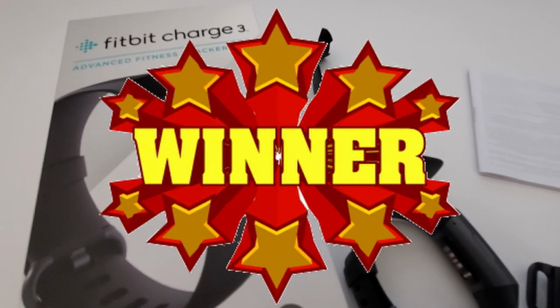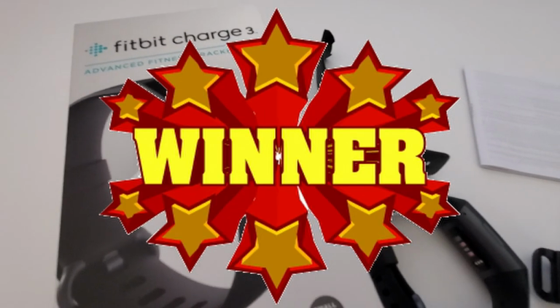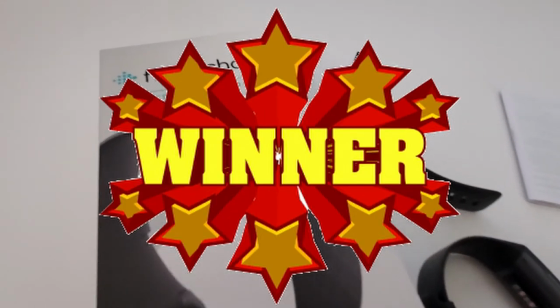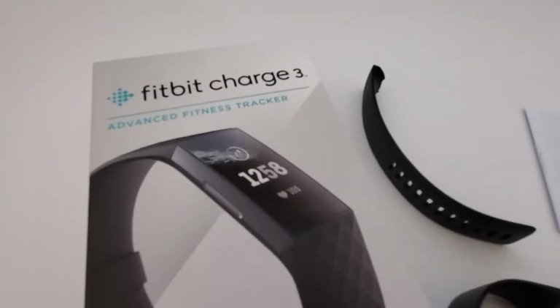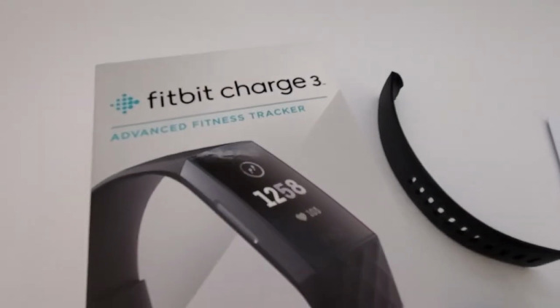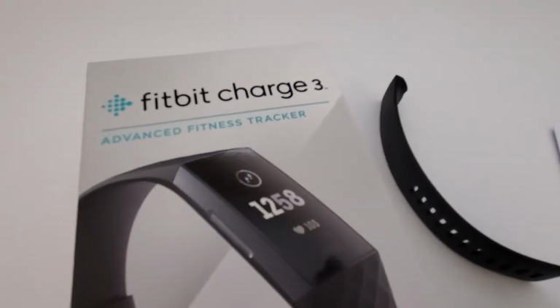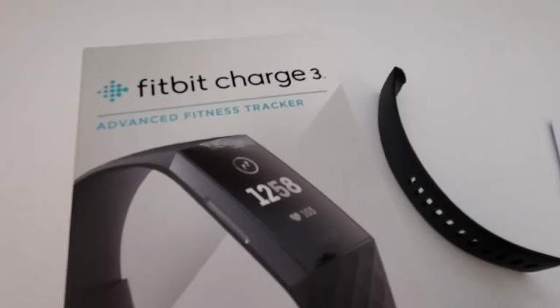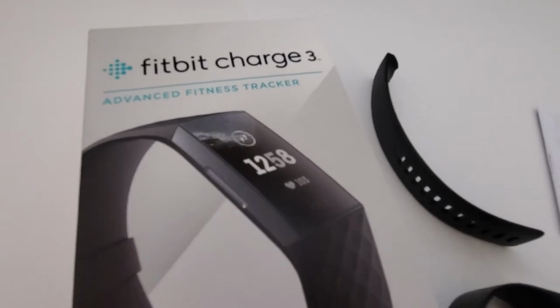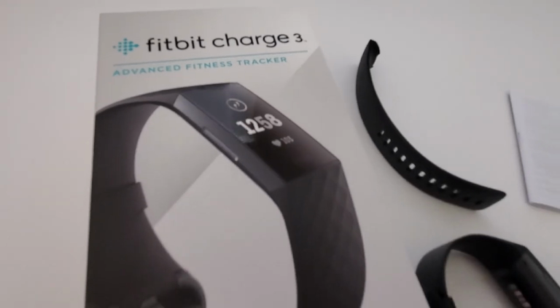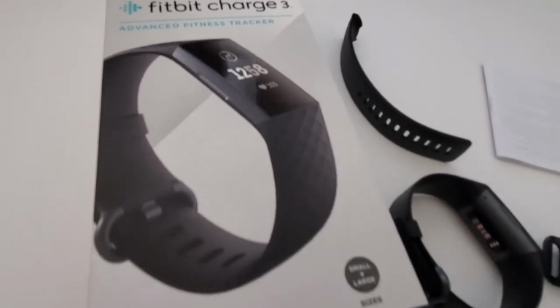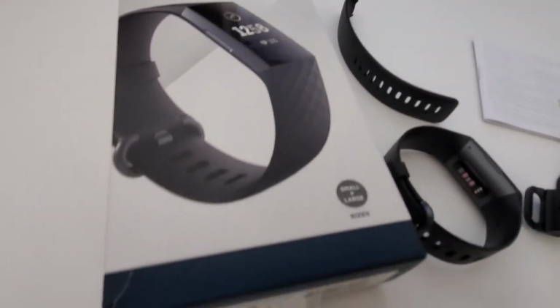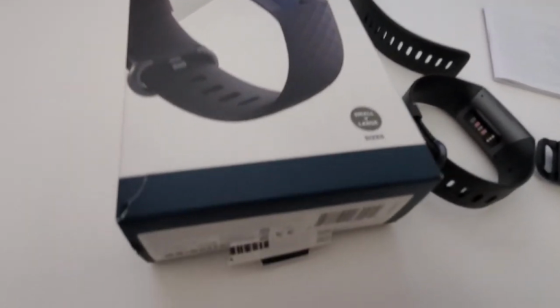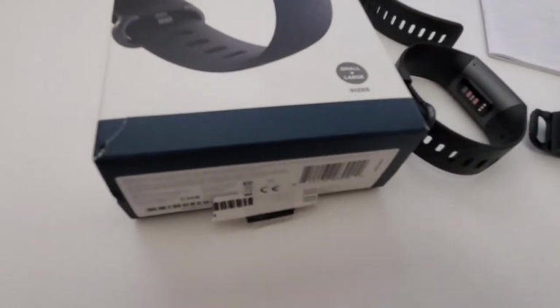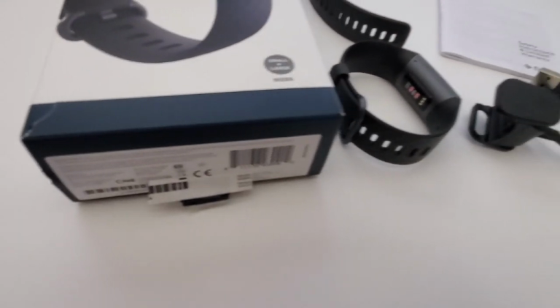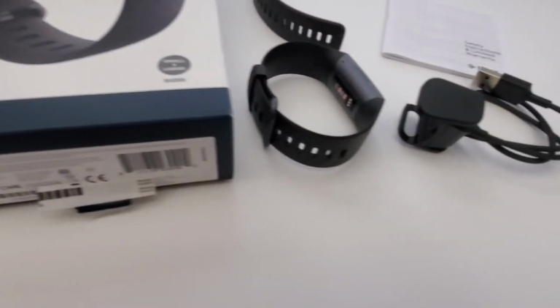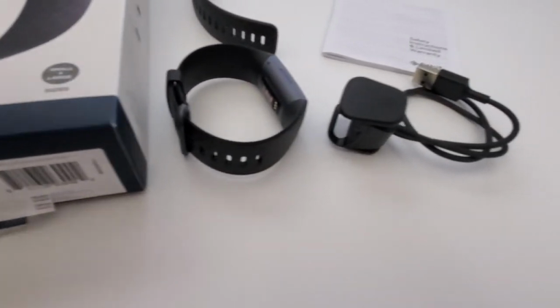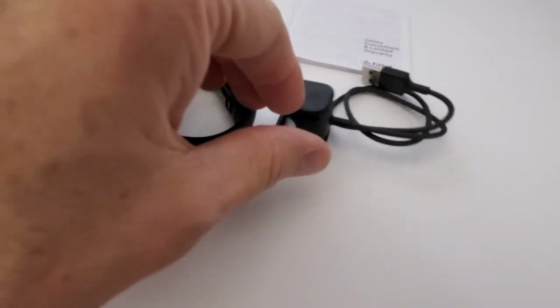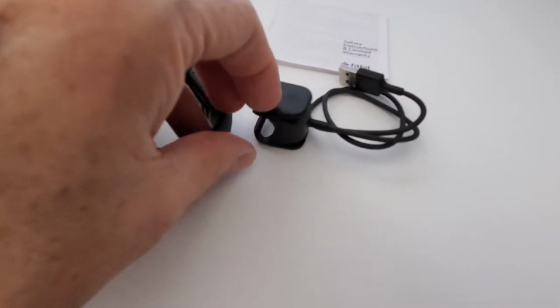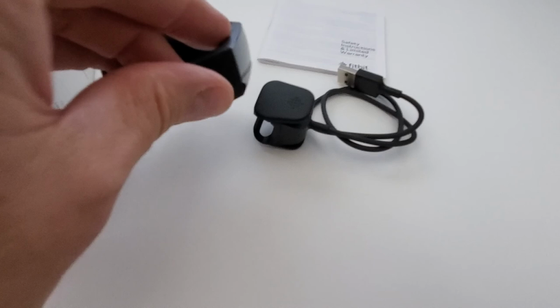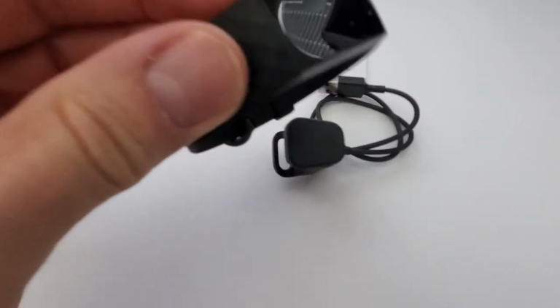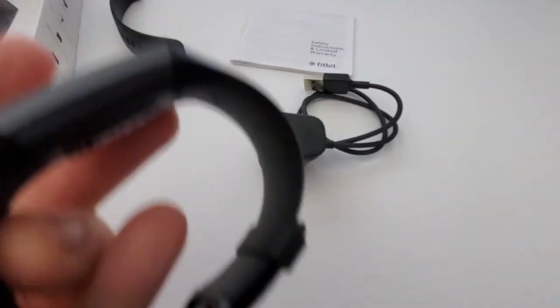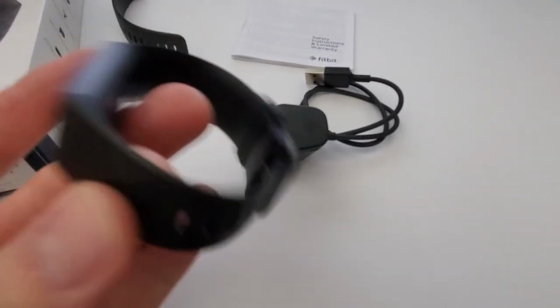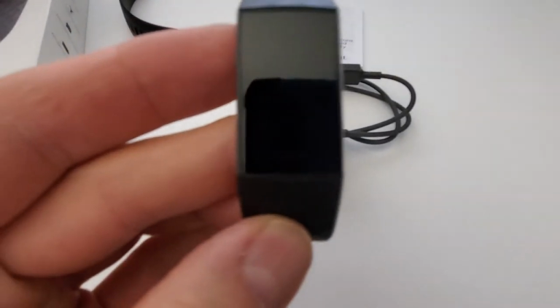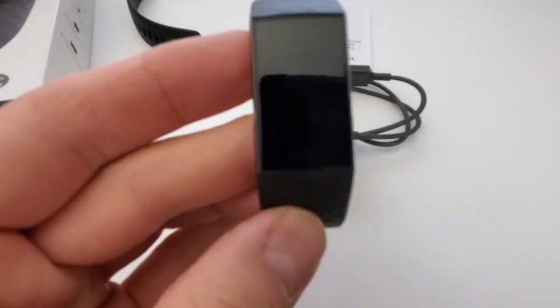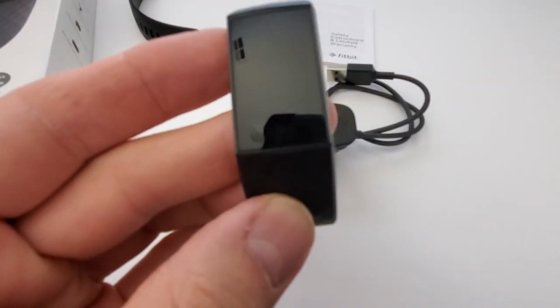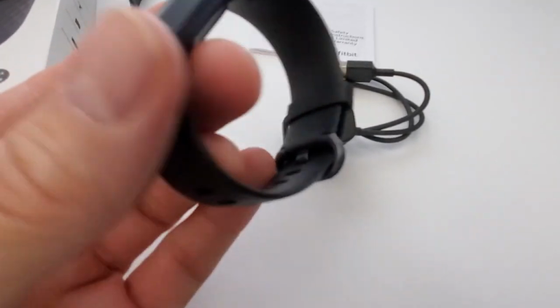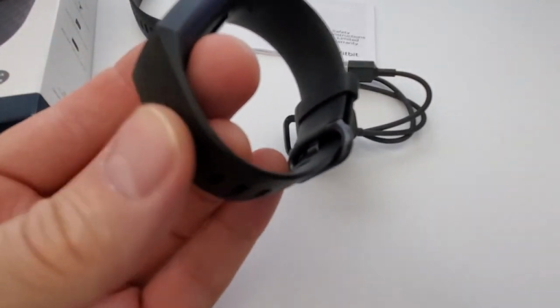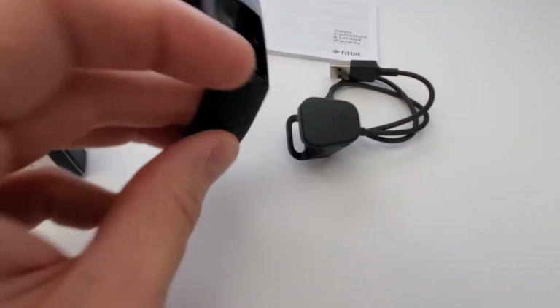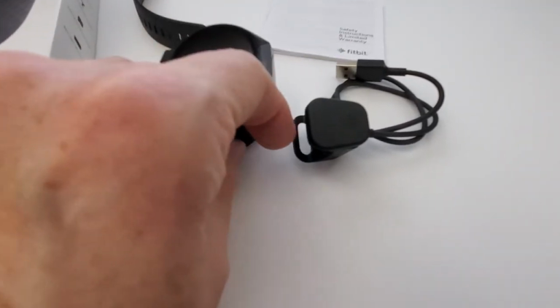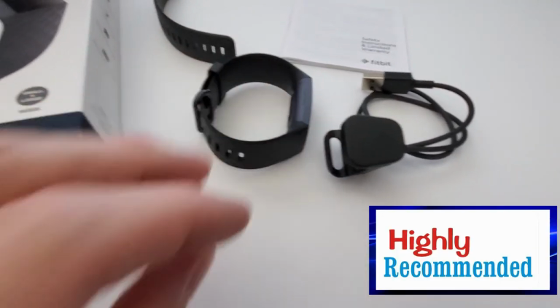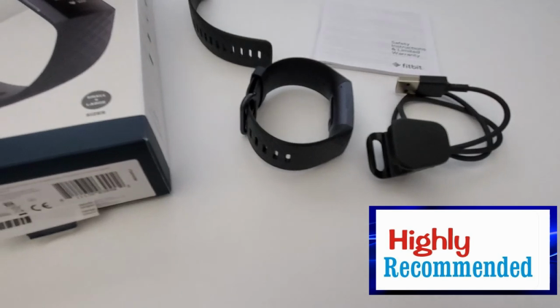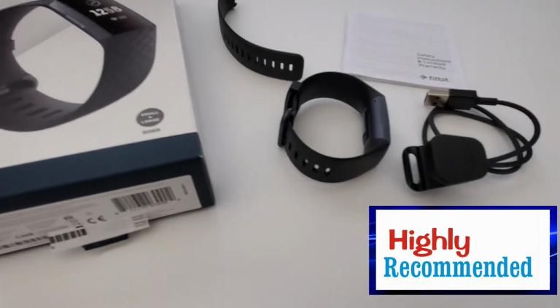Is the Fitbit Charge 3 worth the $99 price tag? After carefully comparing the reliability, the functionality, the battery life, the form factor, and the overall feel of the Fitbit Charge 3, I would recommend this fitness watch for $99.